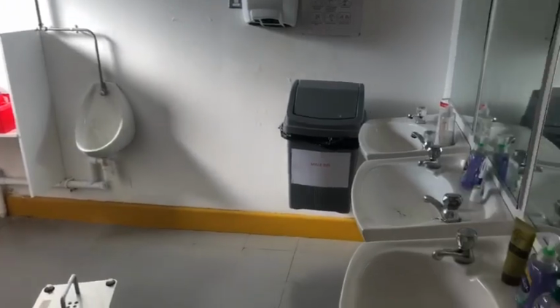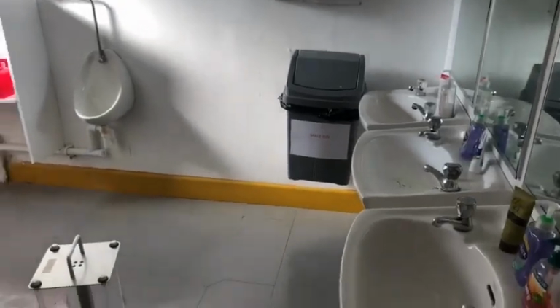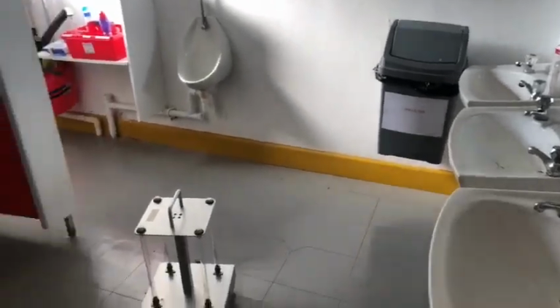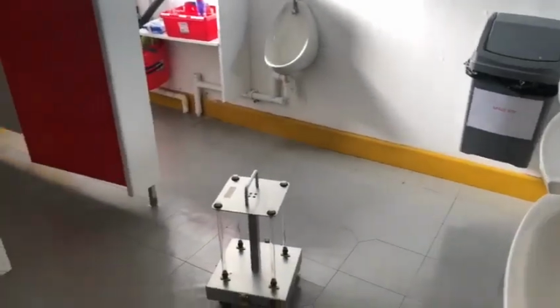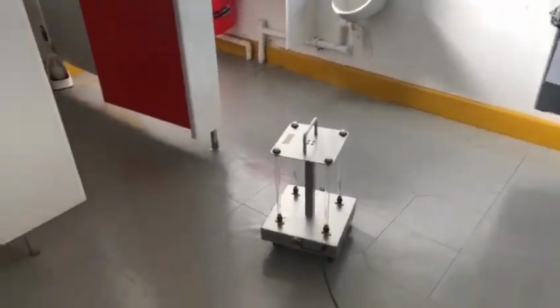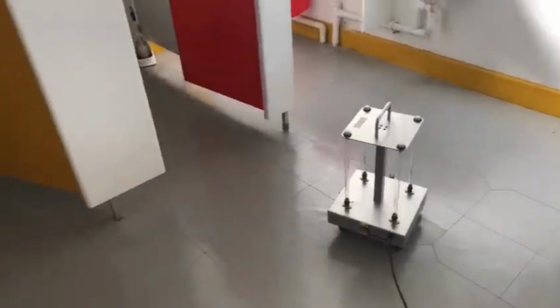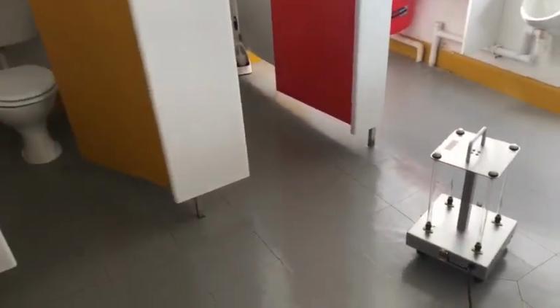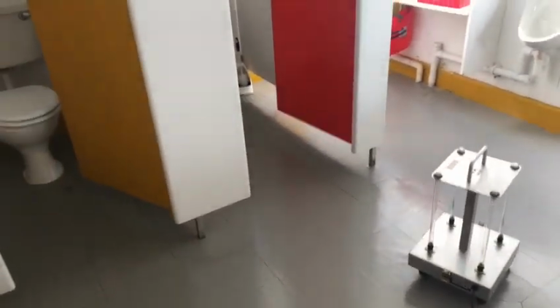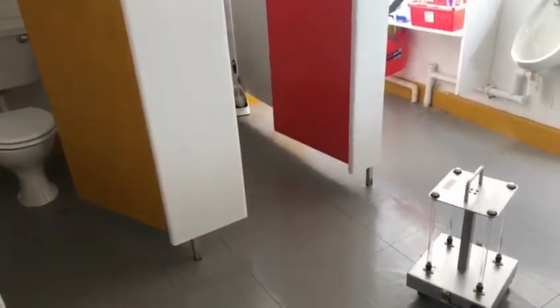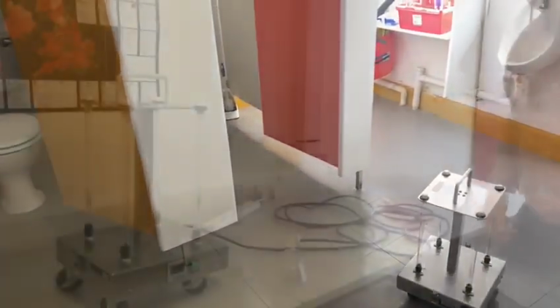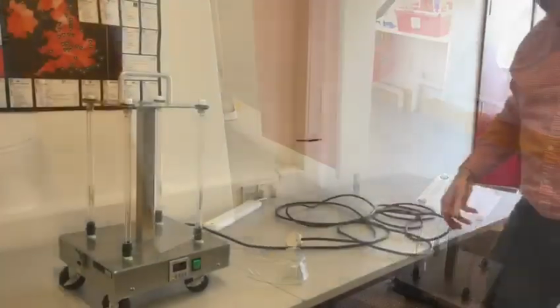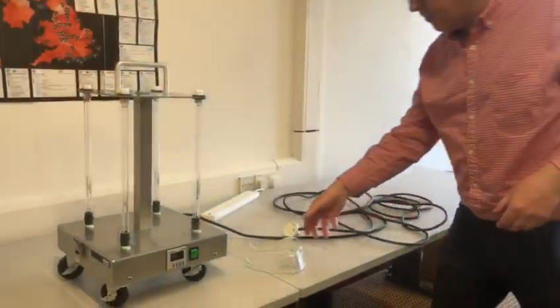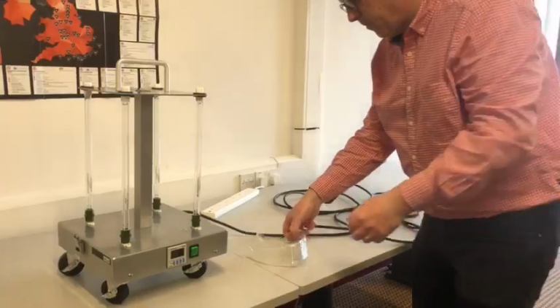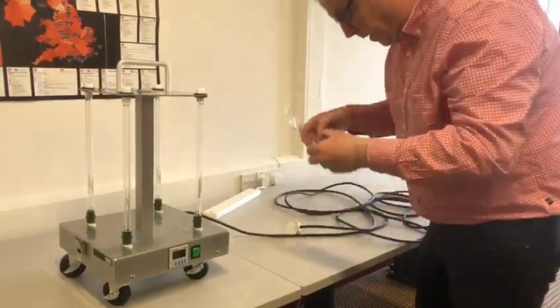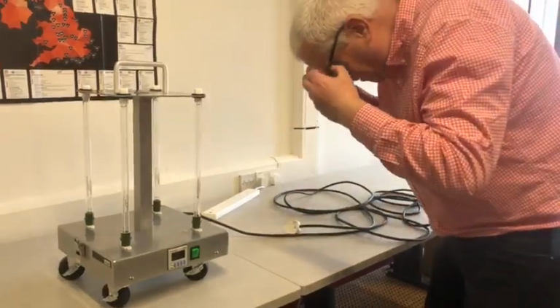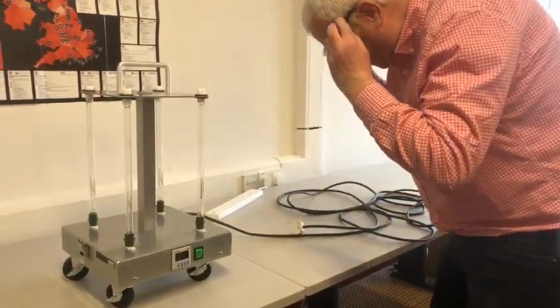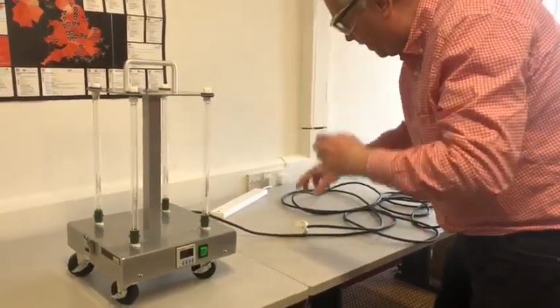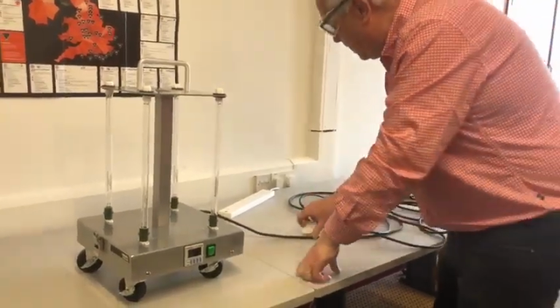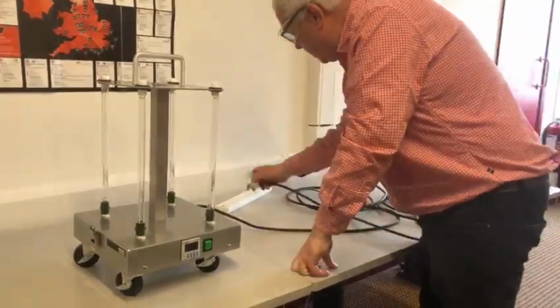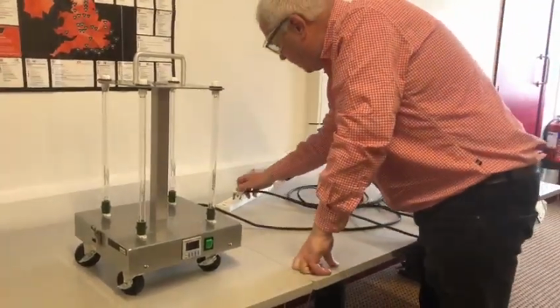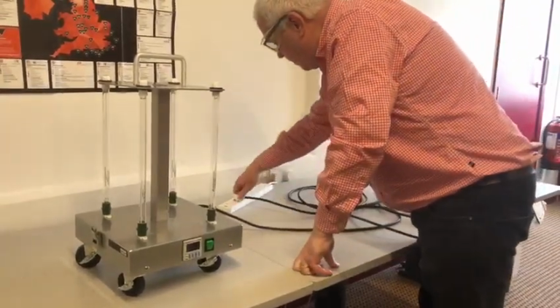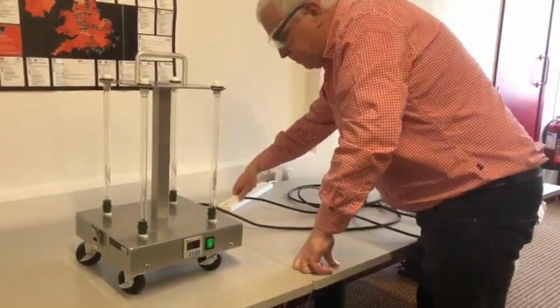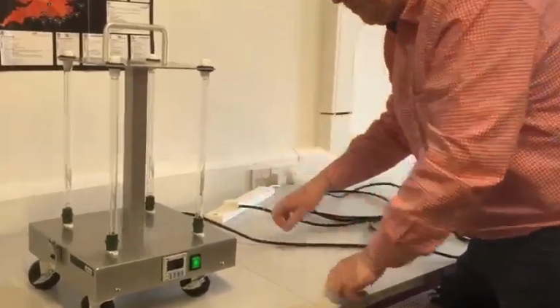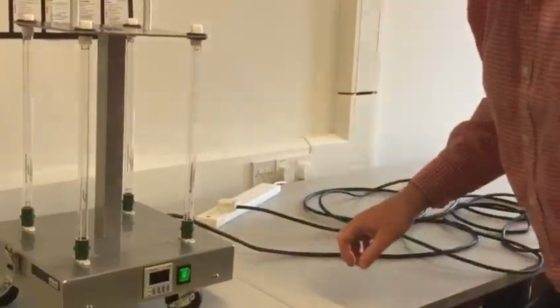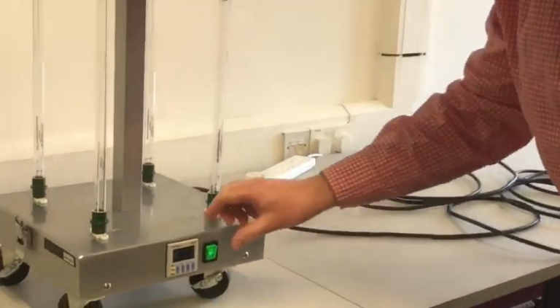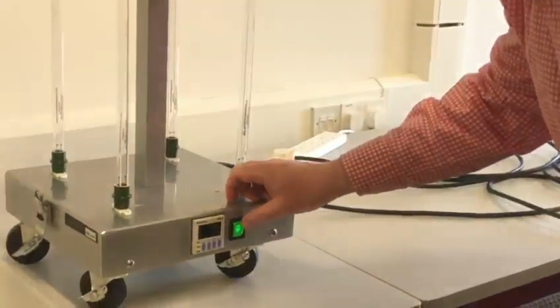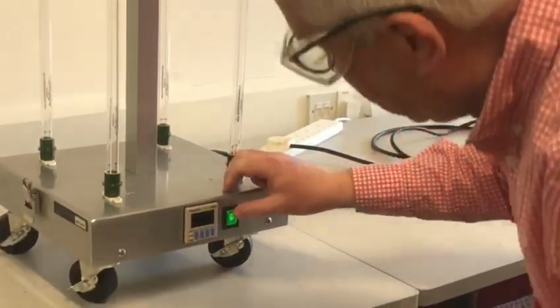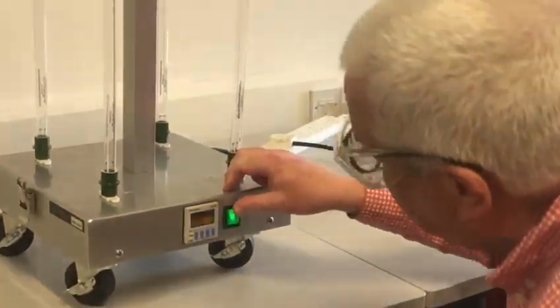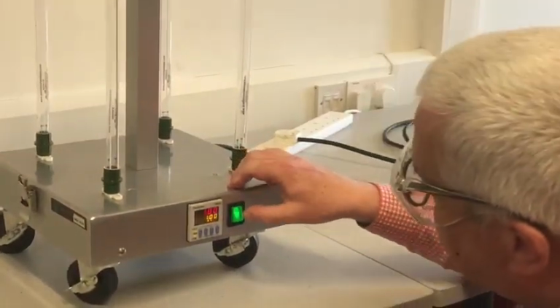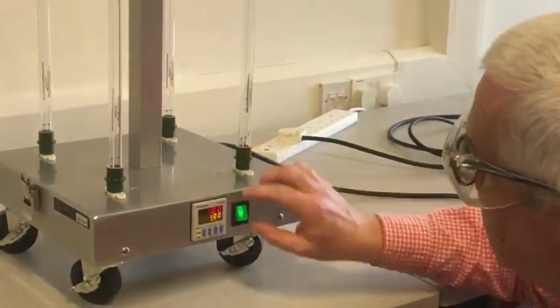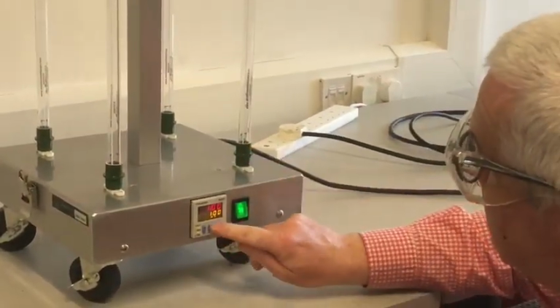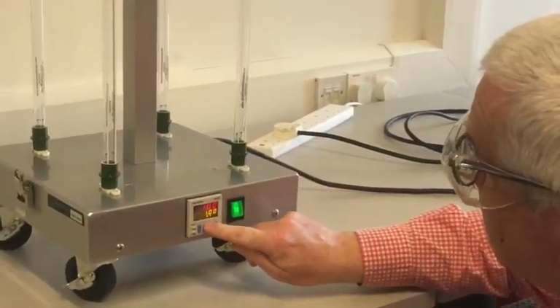It's also designed for maximum portability and can be easily moved from room to room. It's also very easy to use, as you can see here. Putting on protective goggles, you plug it into a standard power point and set the time which you want to run the unit for.